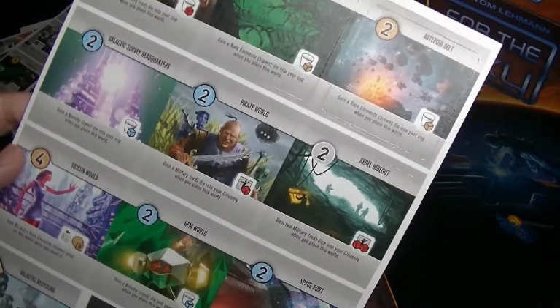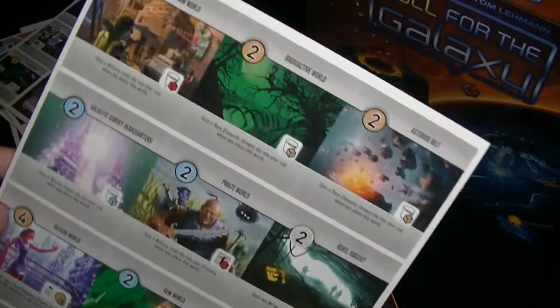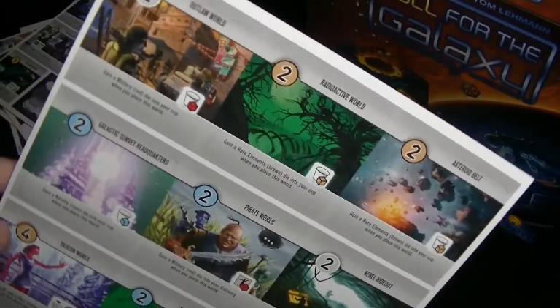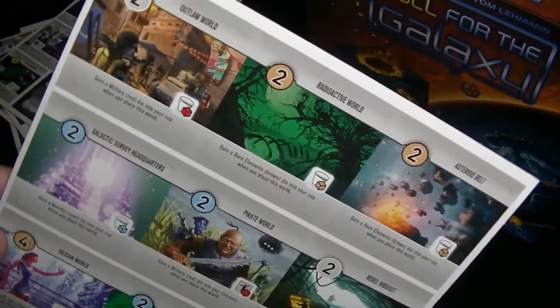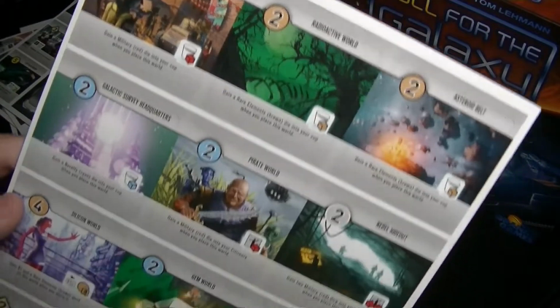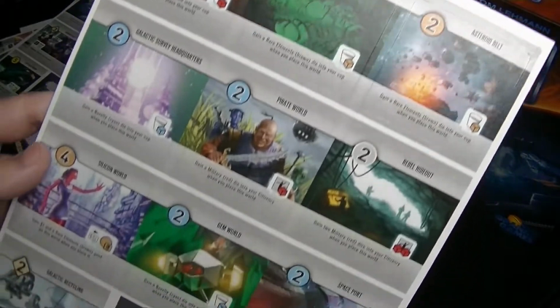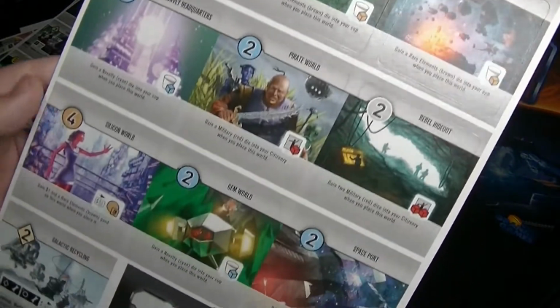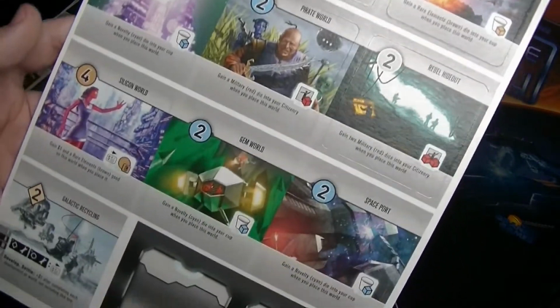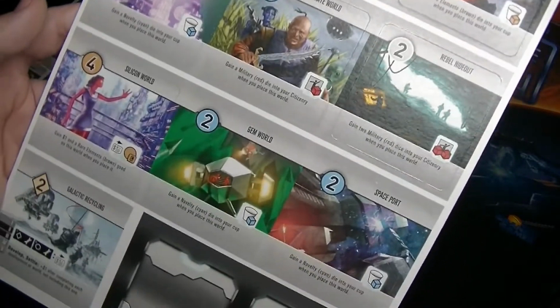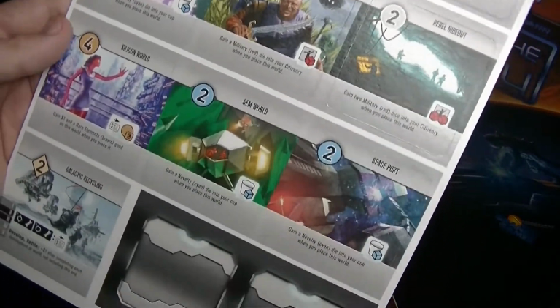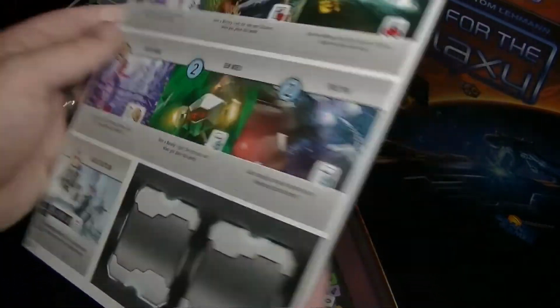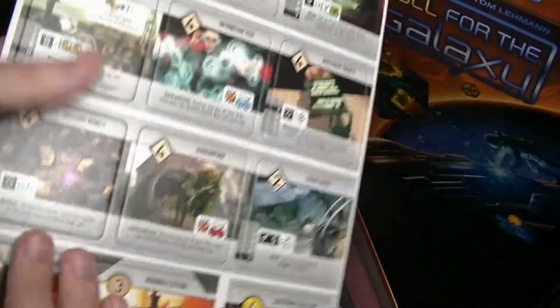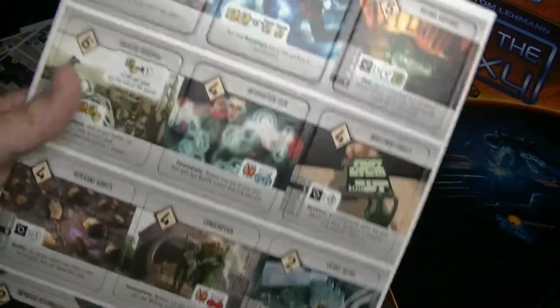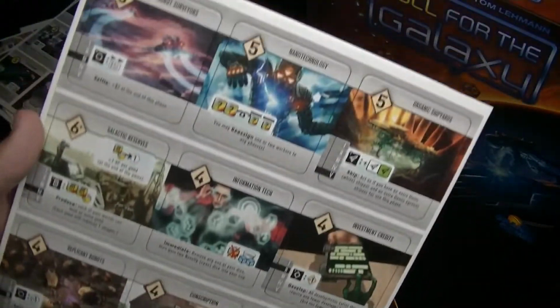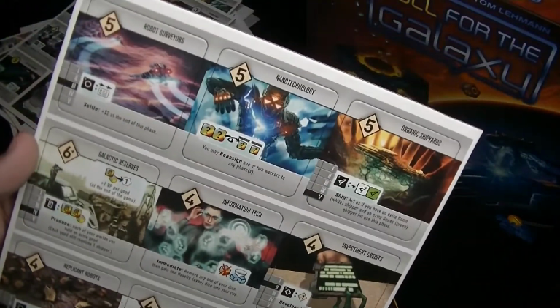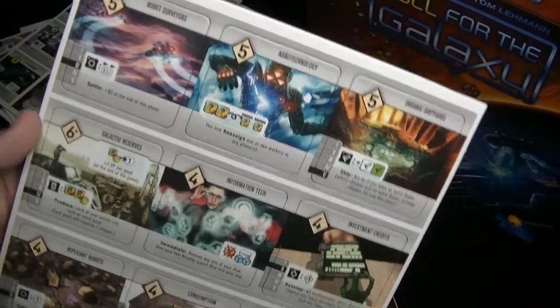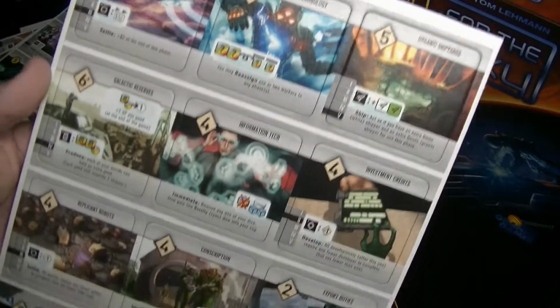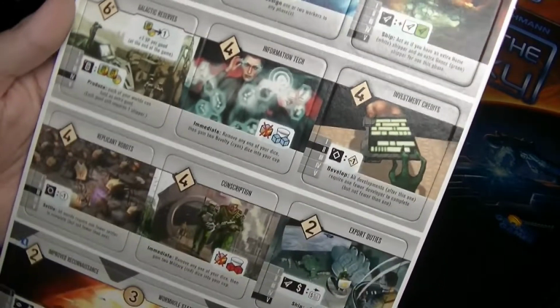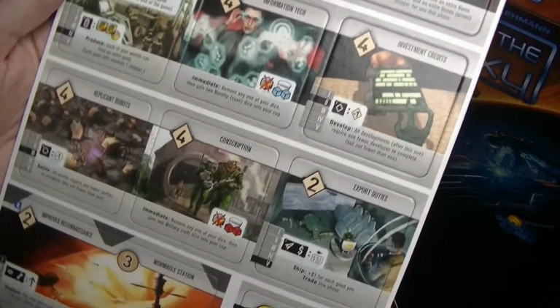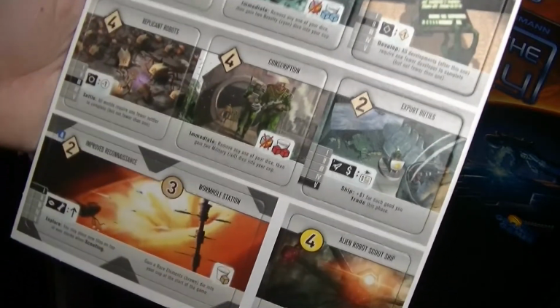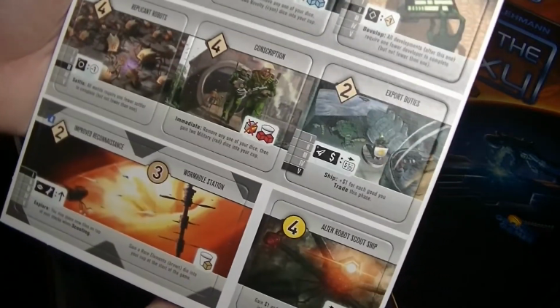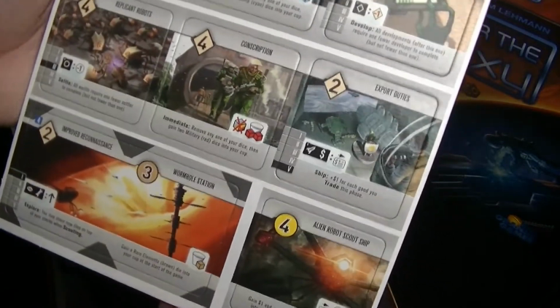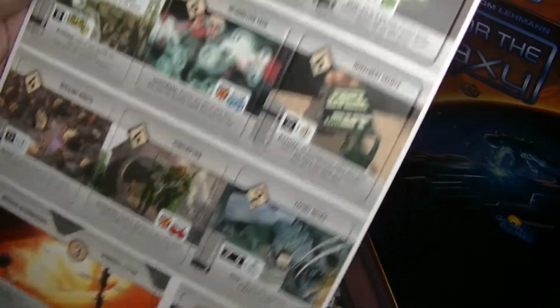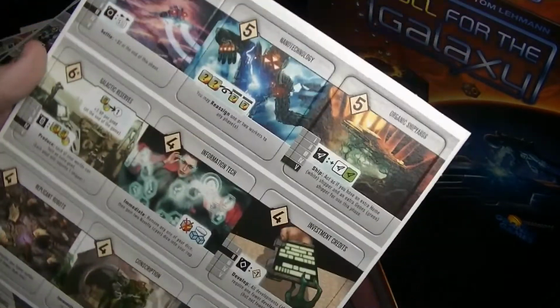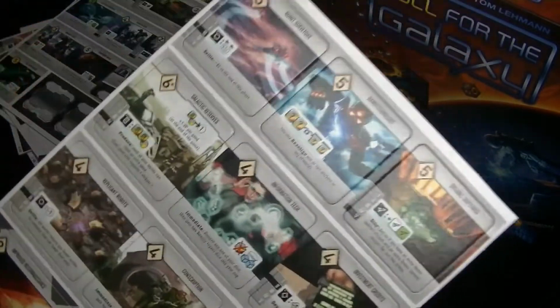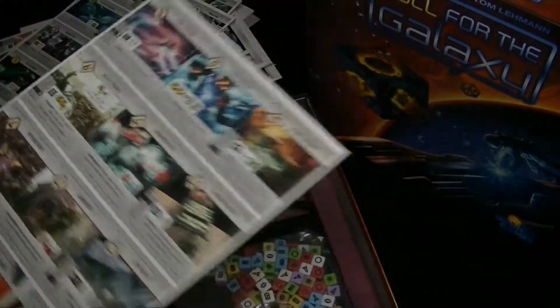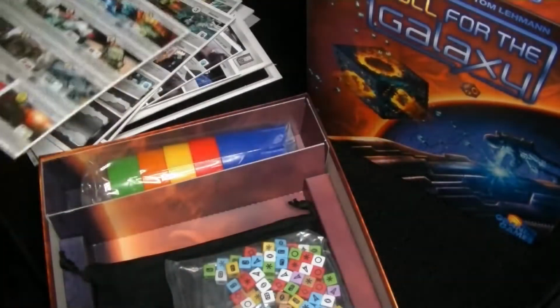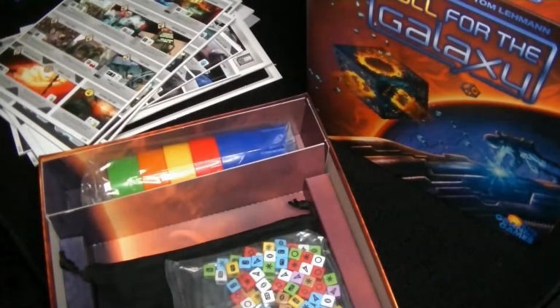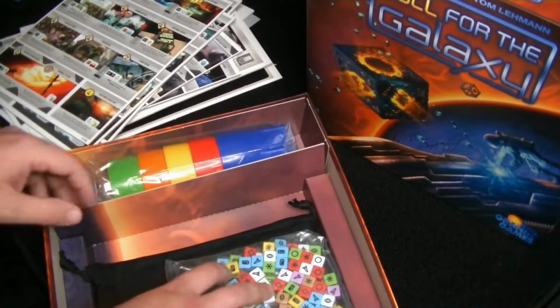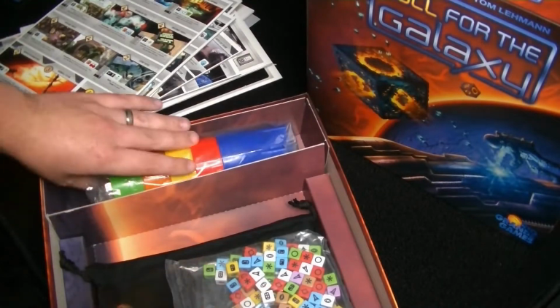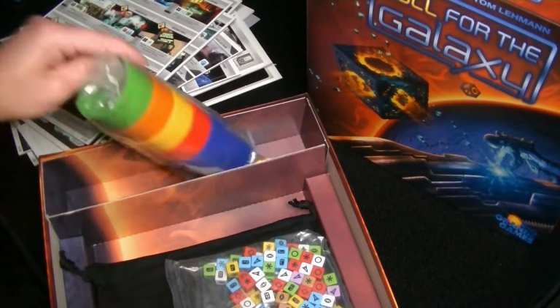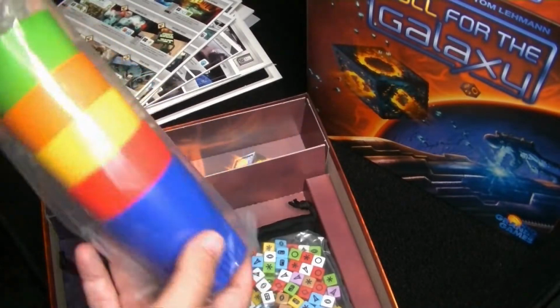Now we're getting into a little more colorful pictures. It's interesting — based on the cover, I don't think the actual artwork in the game is my favorite, but I really liked the cover. So it's a little interesting.